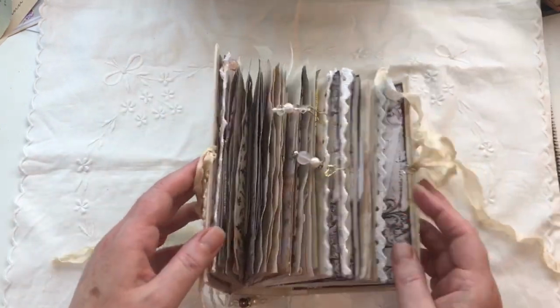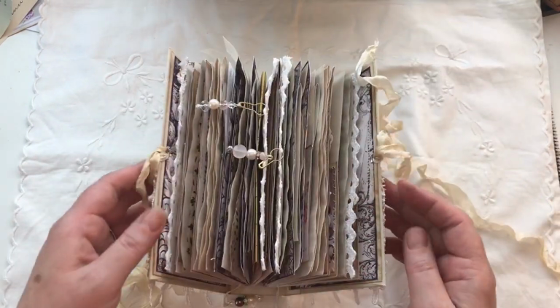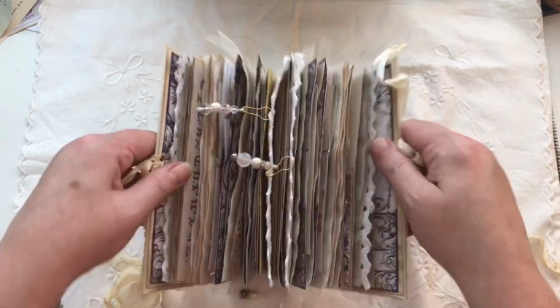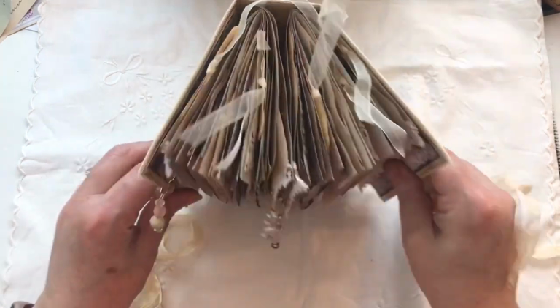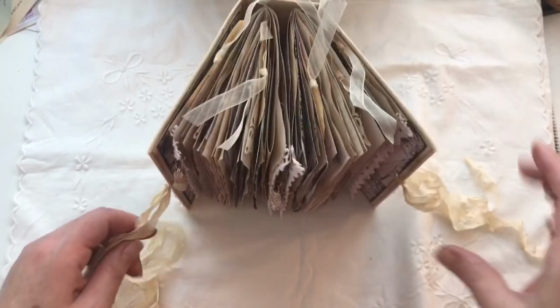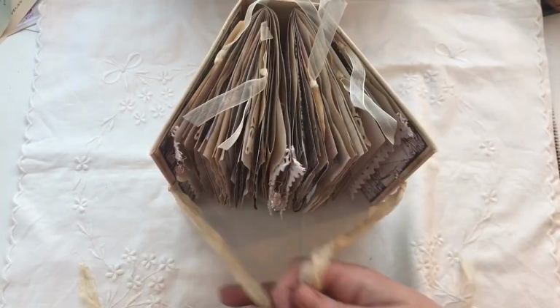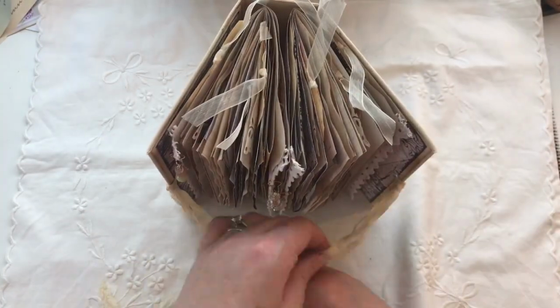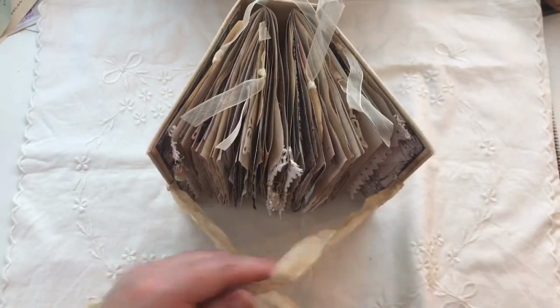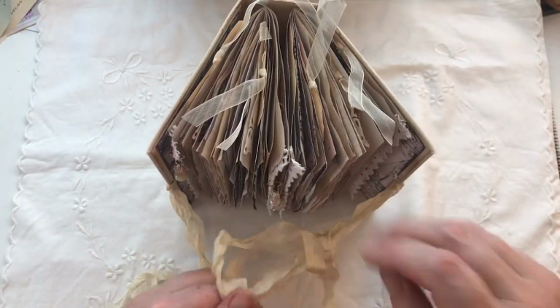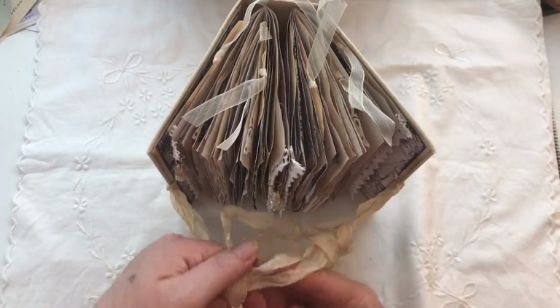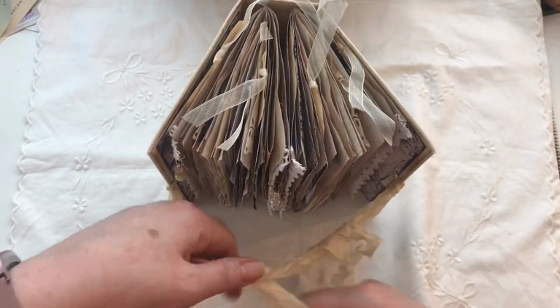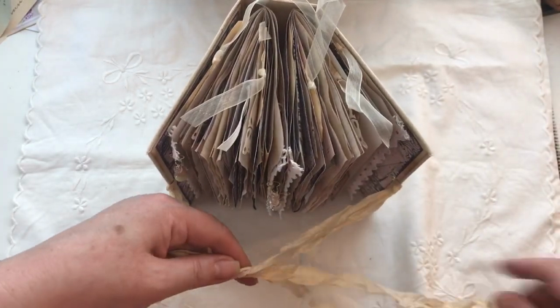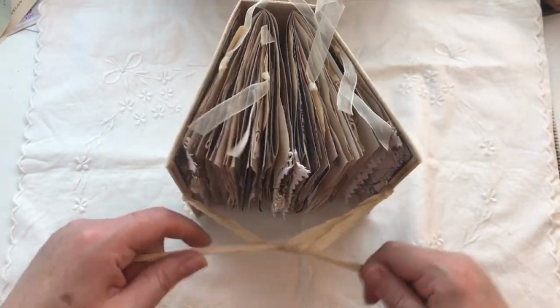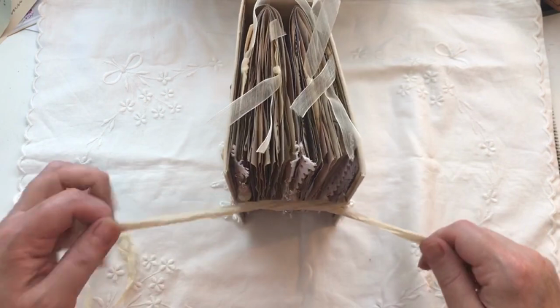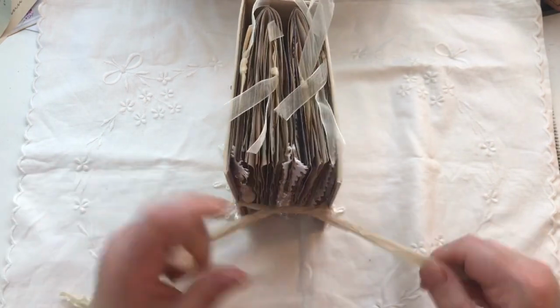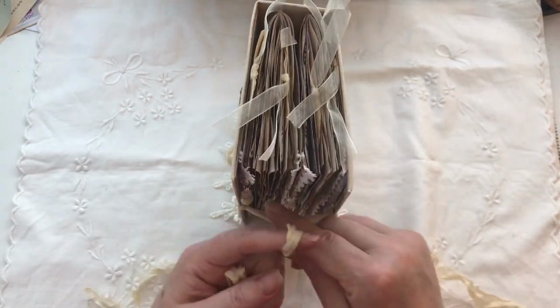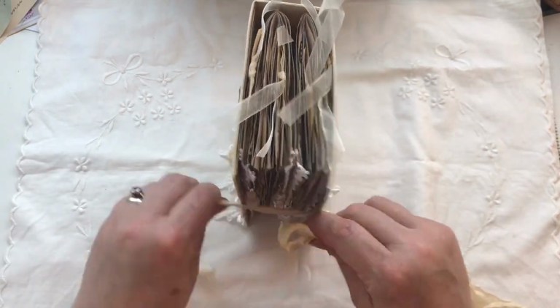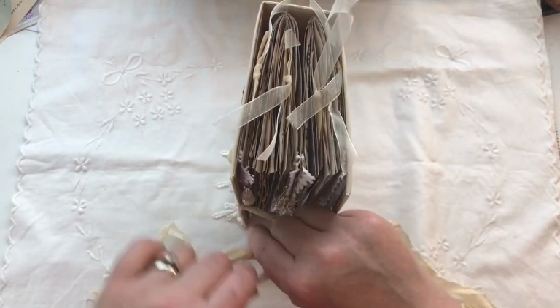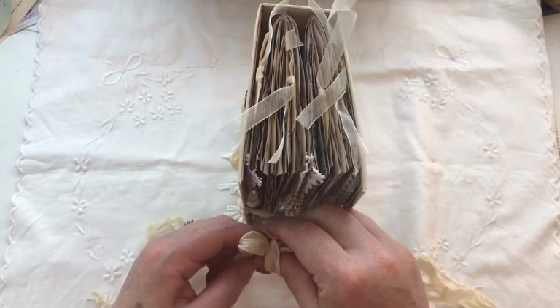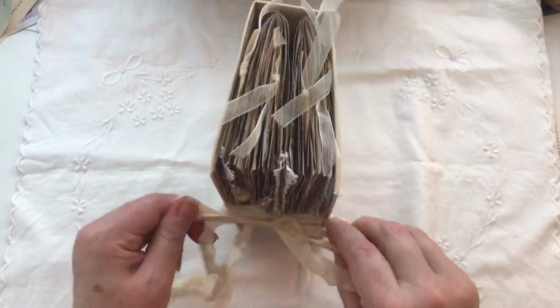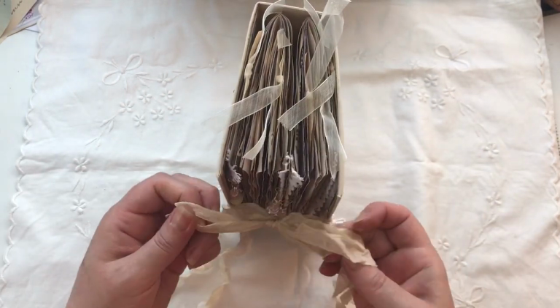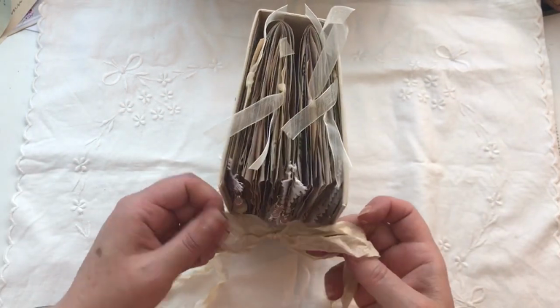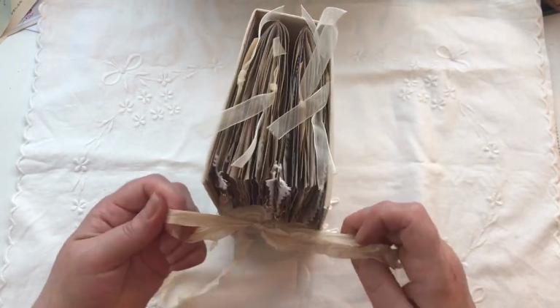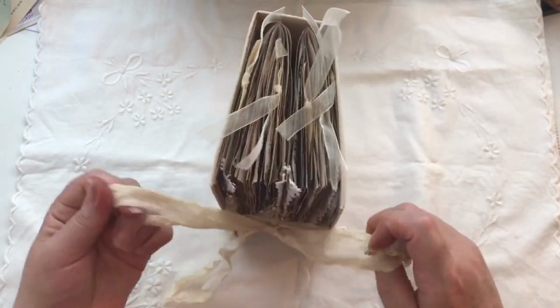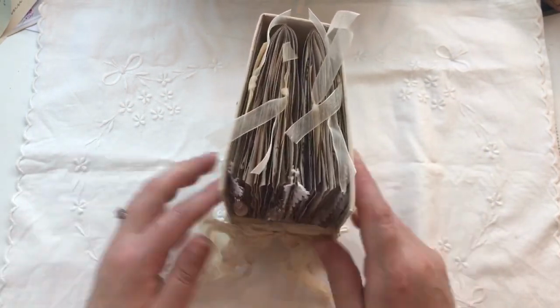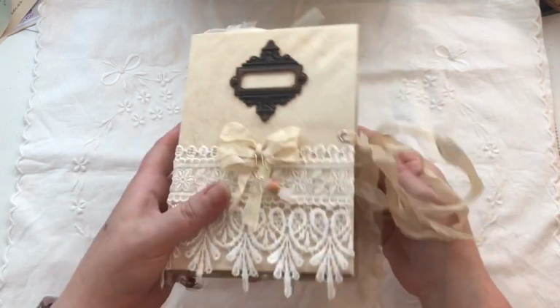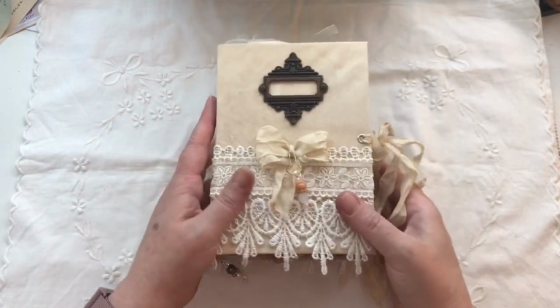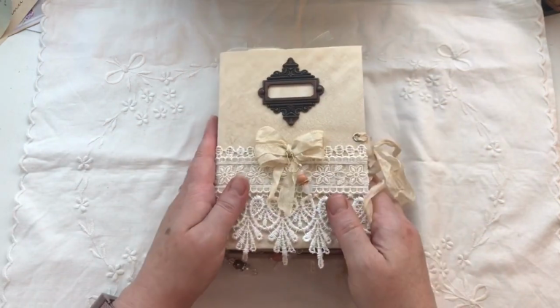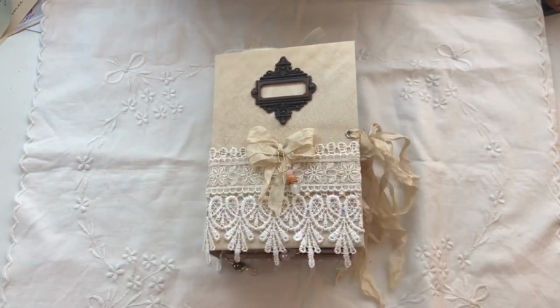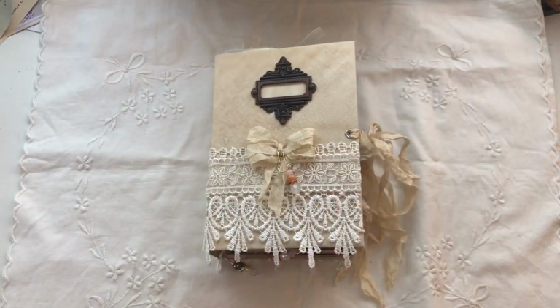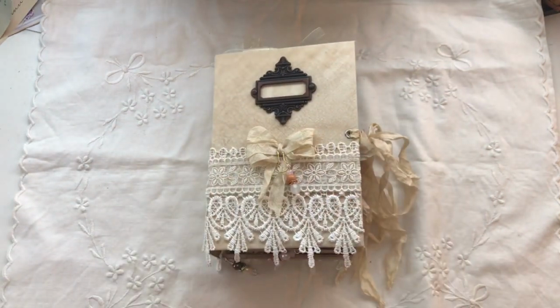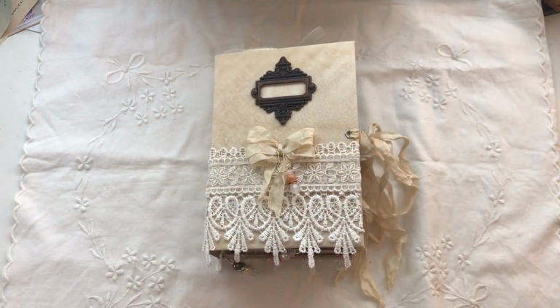So that is the journal. I hope you like it, Diana — I enjoyed making it. It's a cute little journal. If you have any questions just ask, and thank you for watching. Bye.